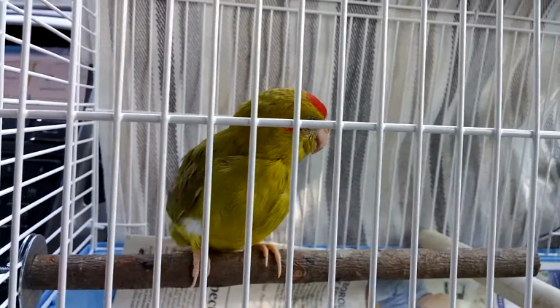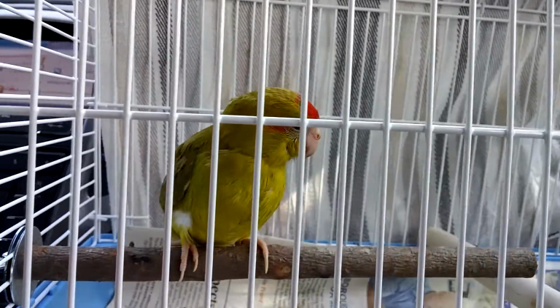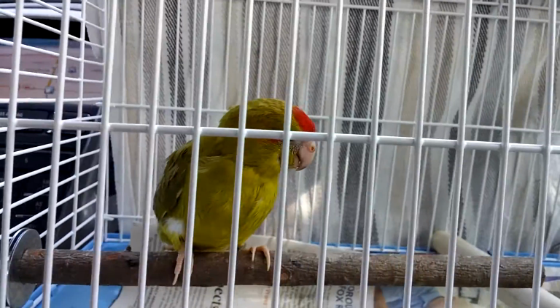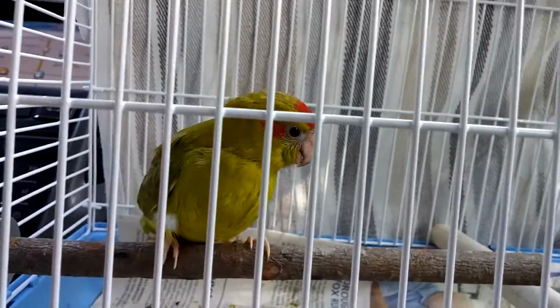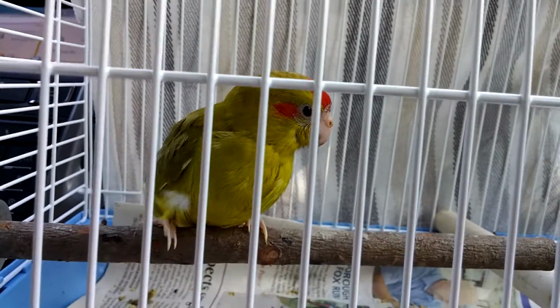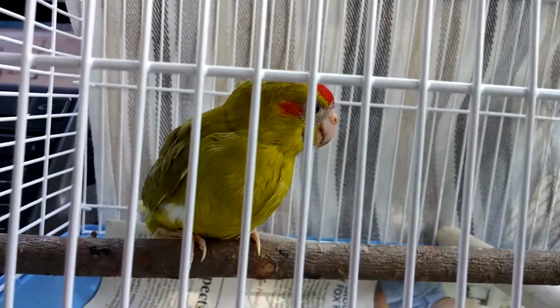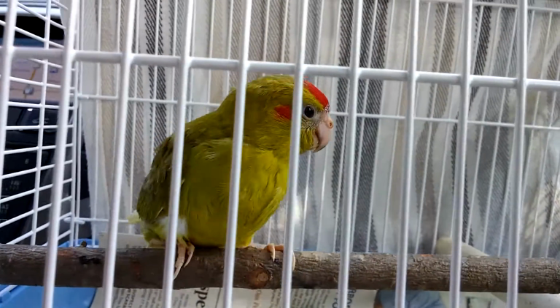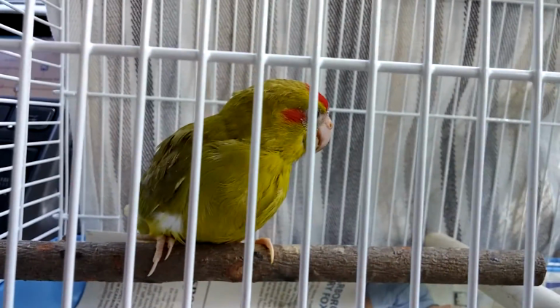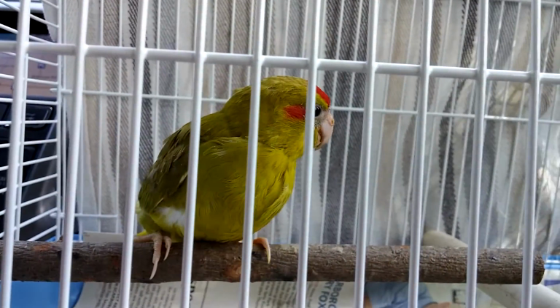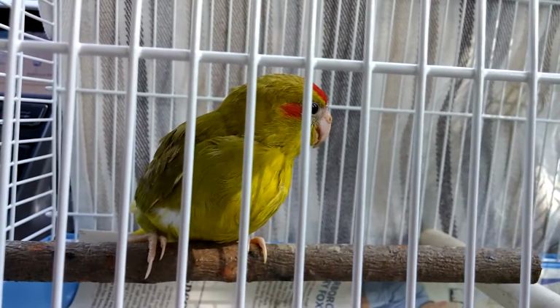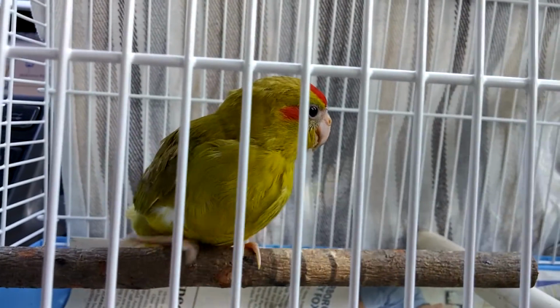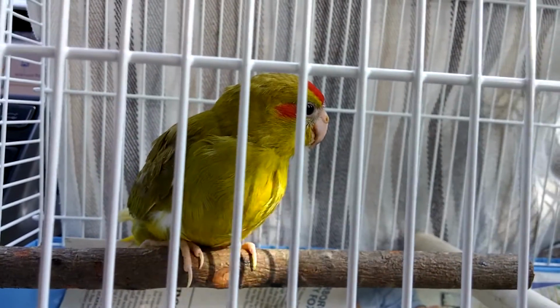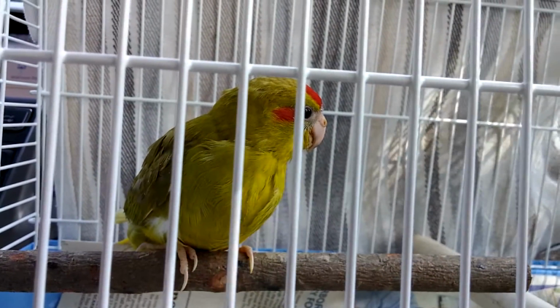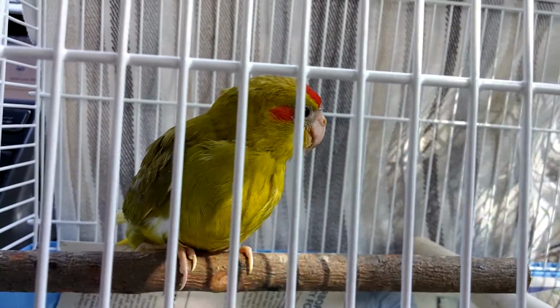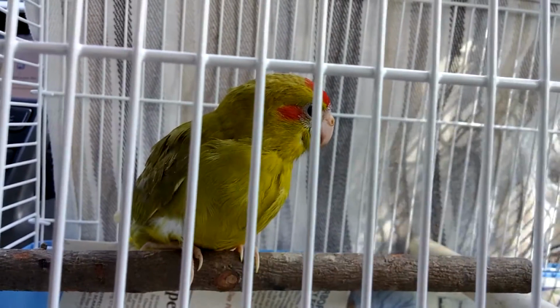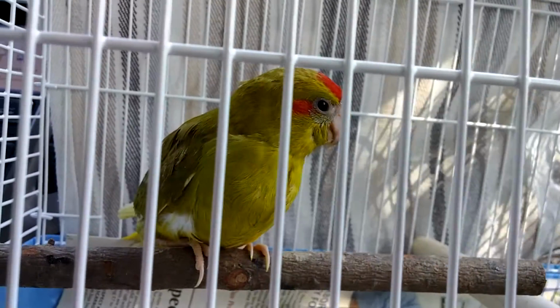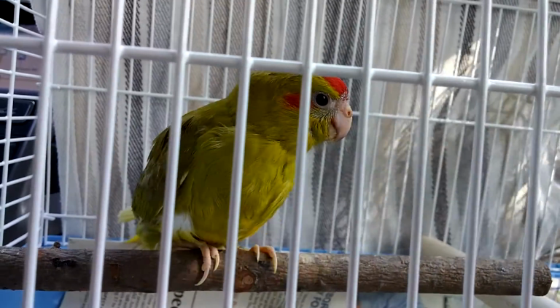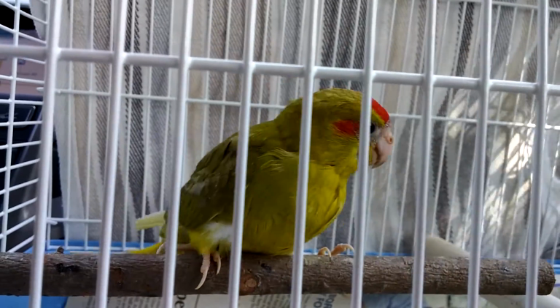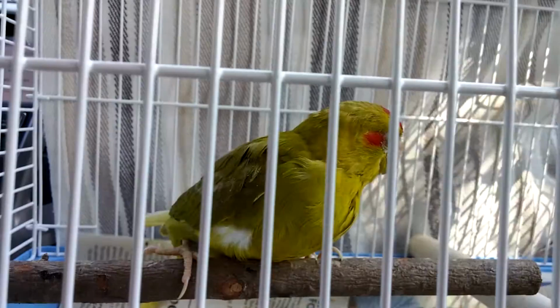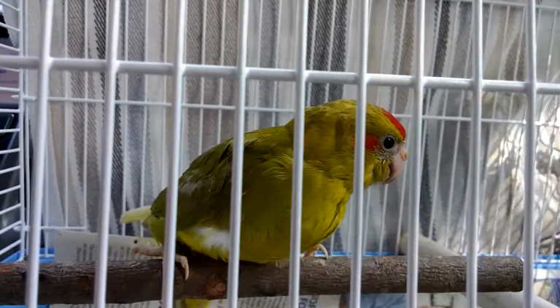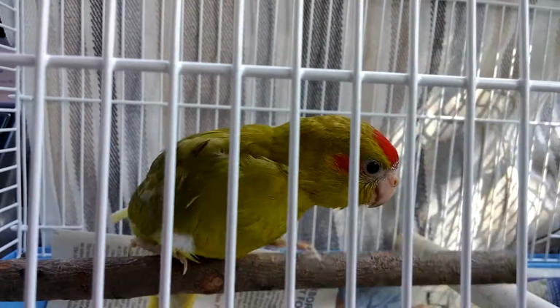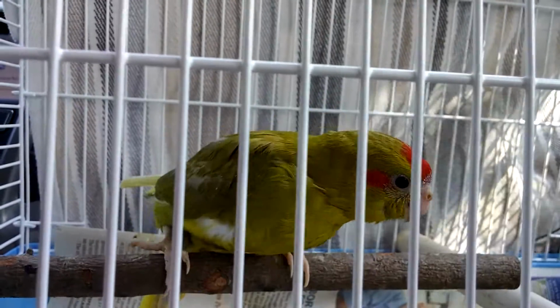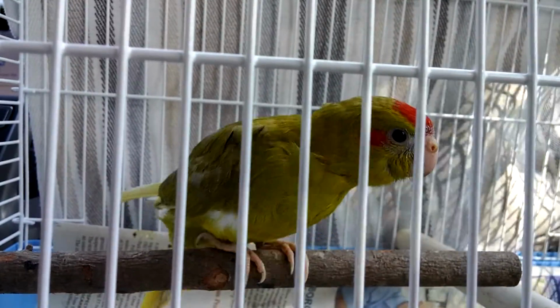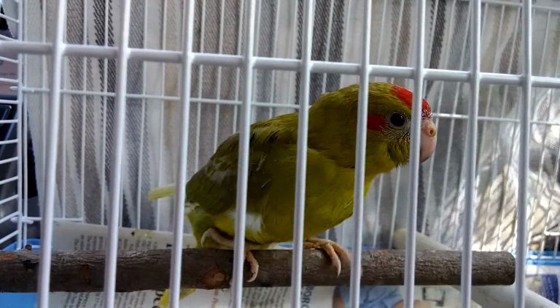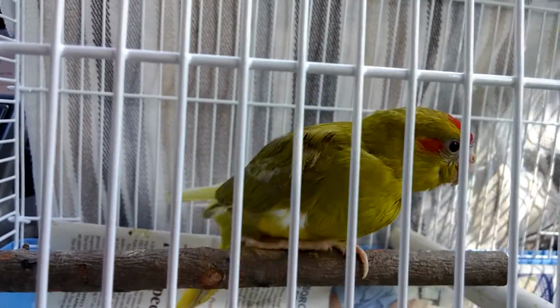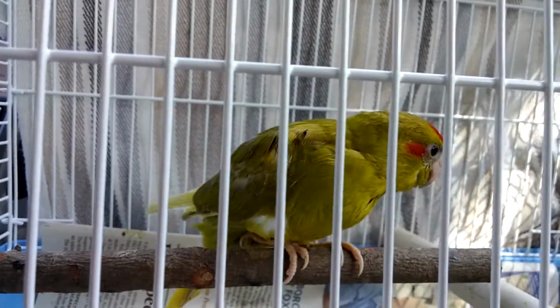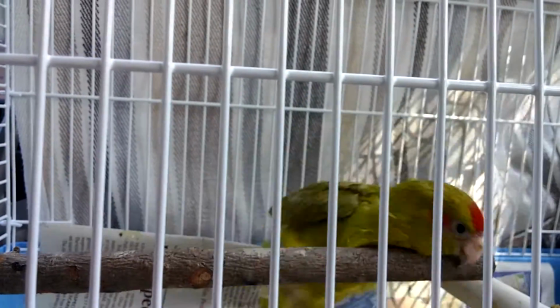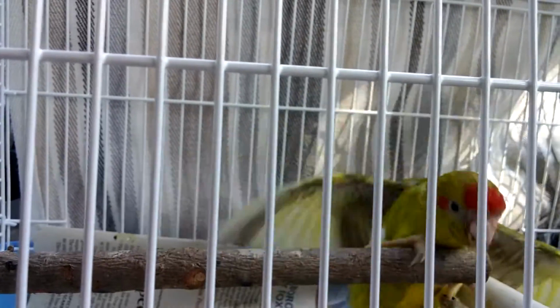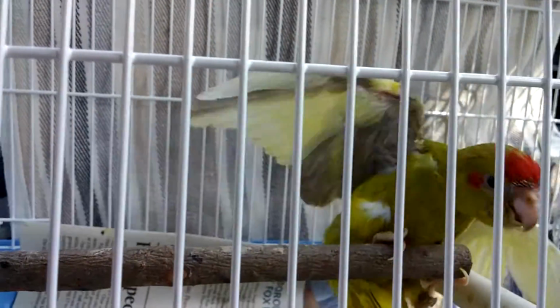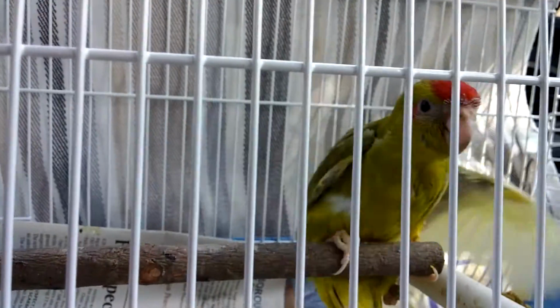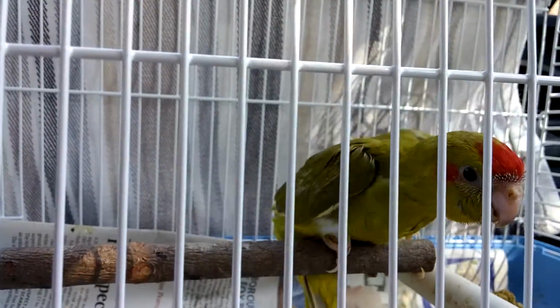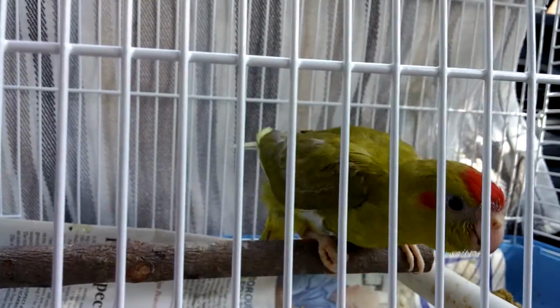I'm in my car just going home — we just had to make a stop. The air conditioning is on because it's very, very hot. Anyway, I'm very excited to show you my new baby. He's just learning to perch now — oh, he fell off! Oh my goodness.